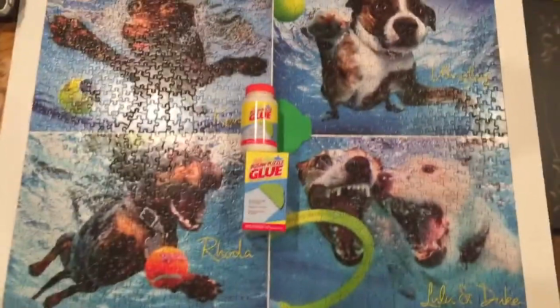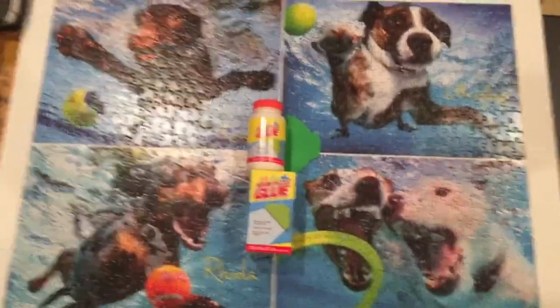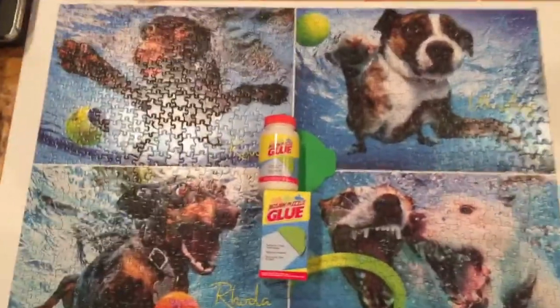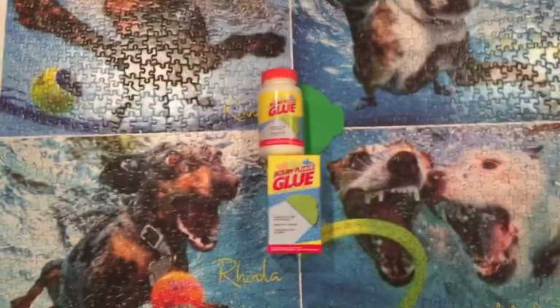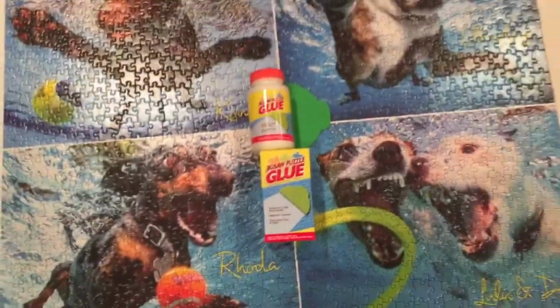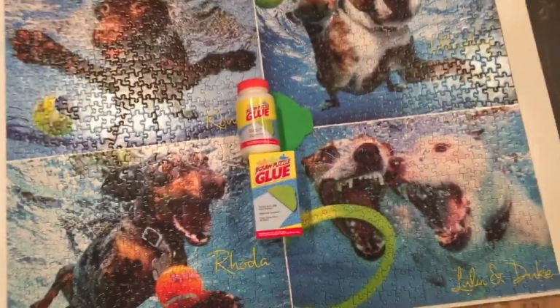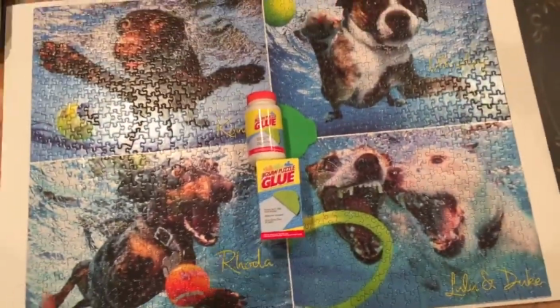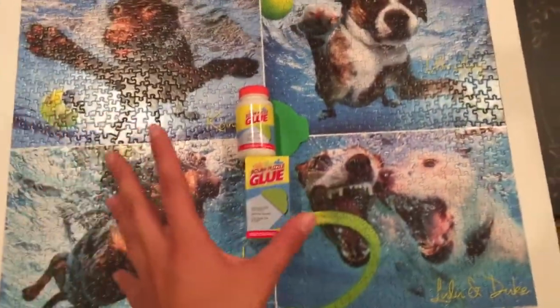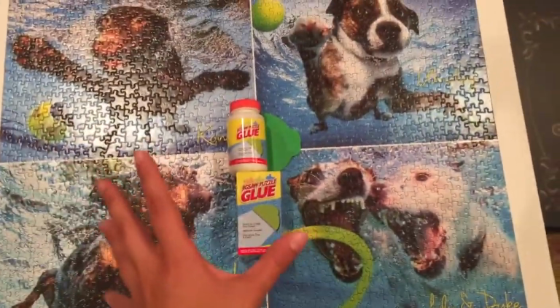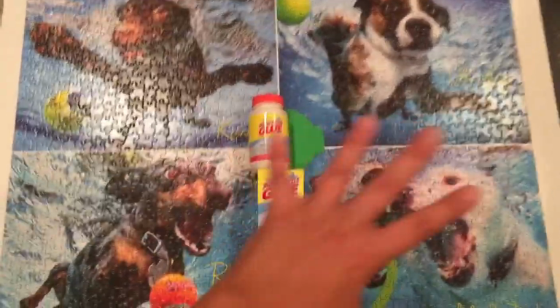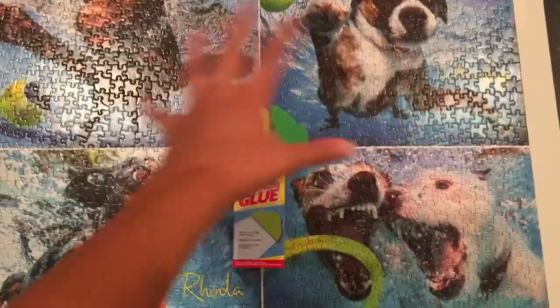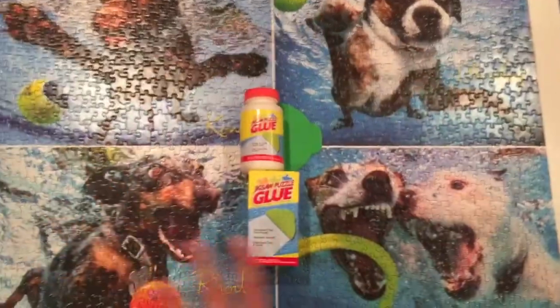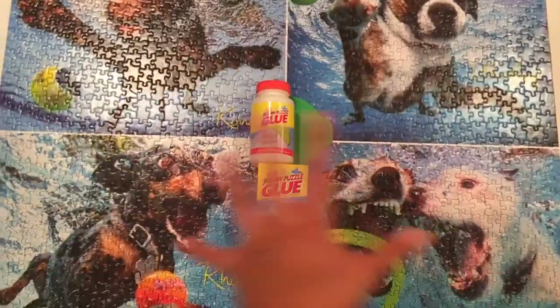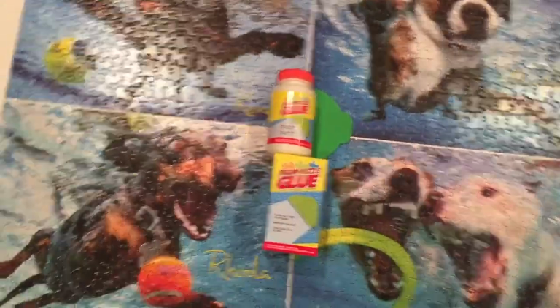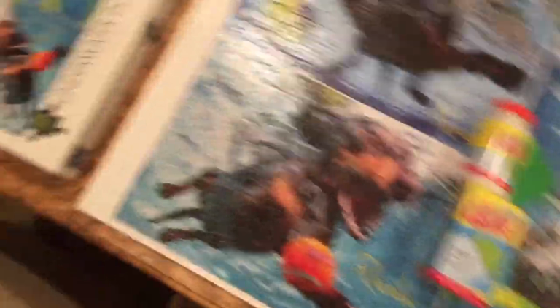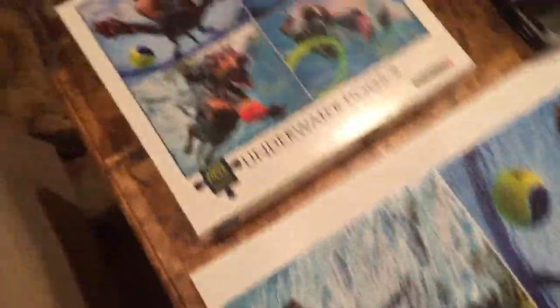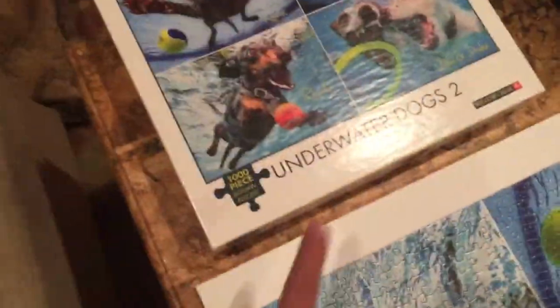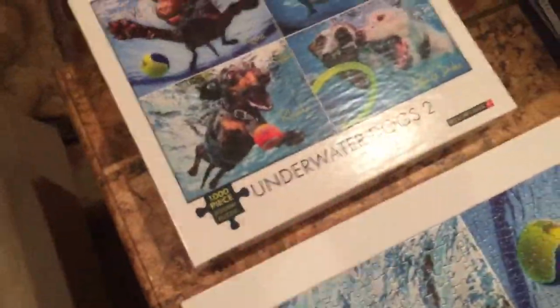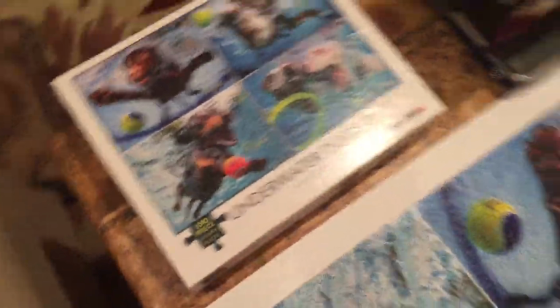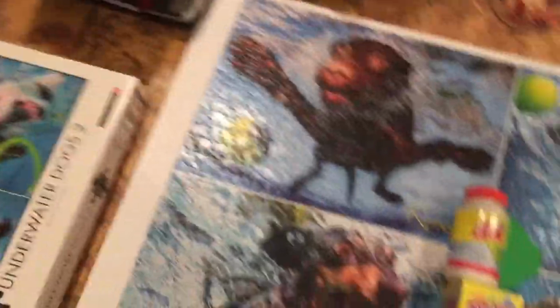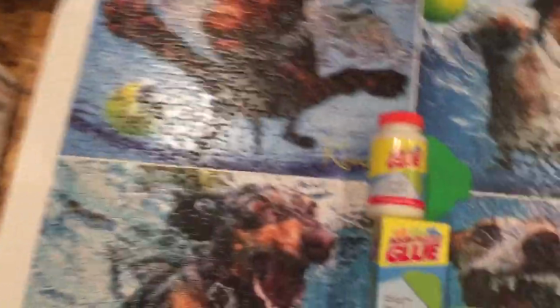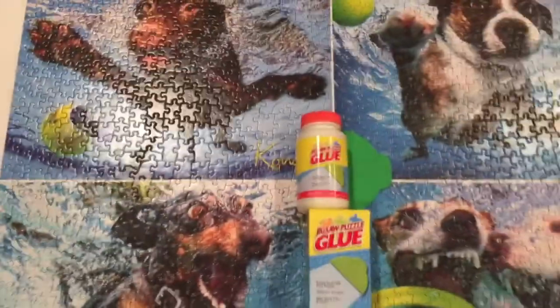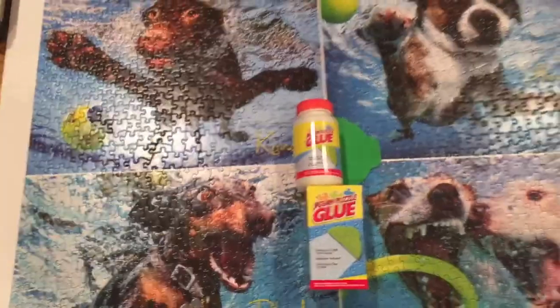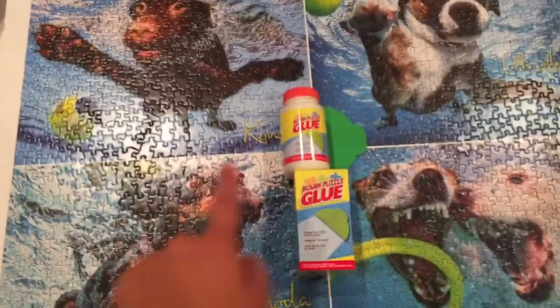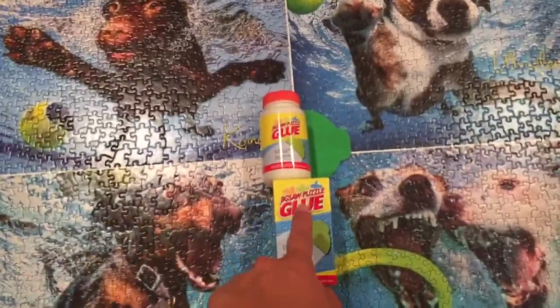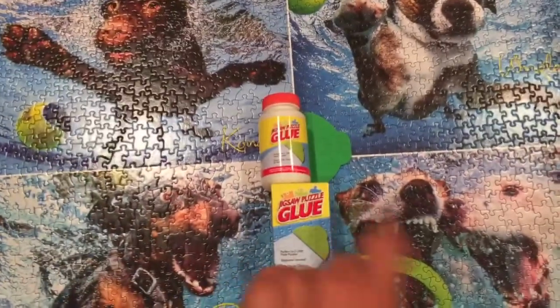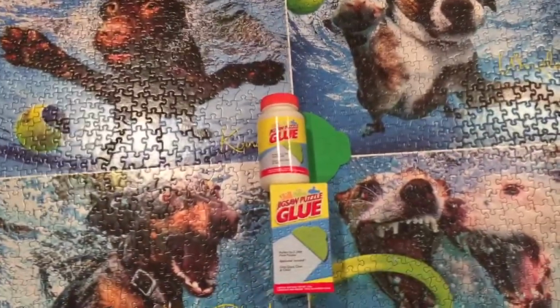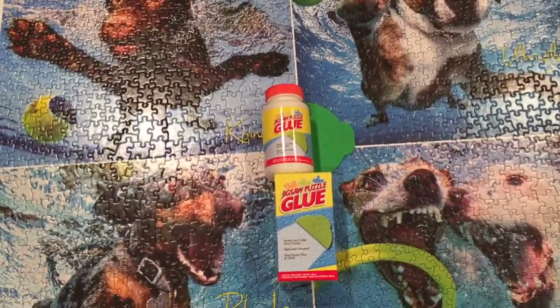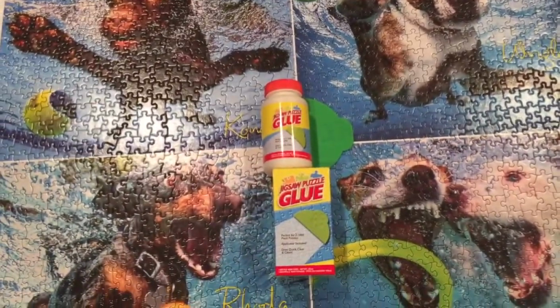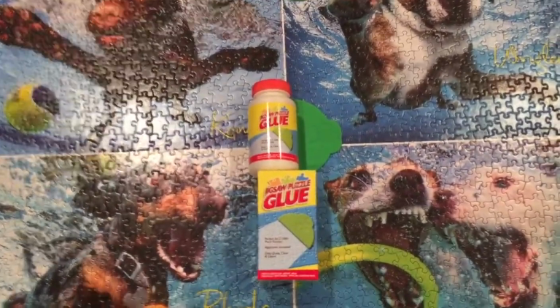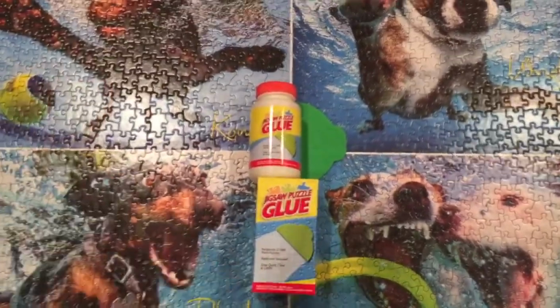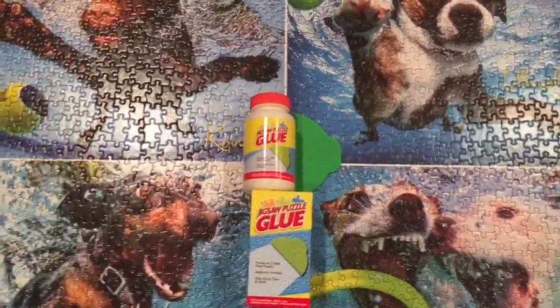Hey everybody, Challenger Girl Vlogs here. Today we are going to glue together my thousand piece puzzle of Underwater Dogs 2. This took me a while to complete but it is finally done and we are going to use some jigsaw puzzle glue and glue it all together.